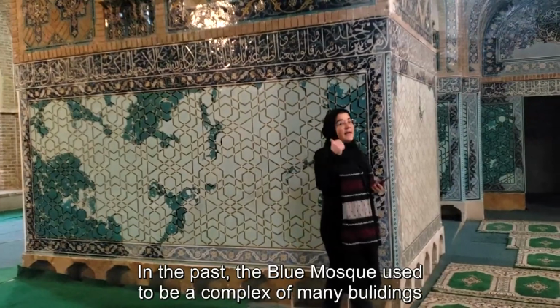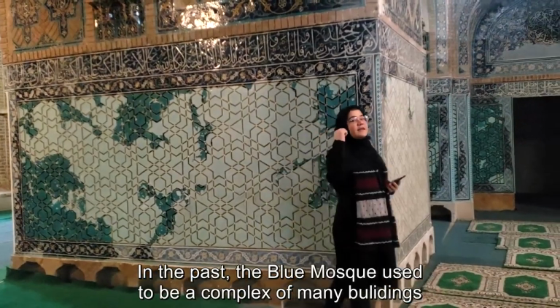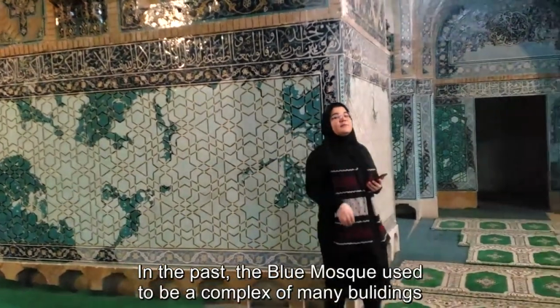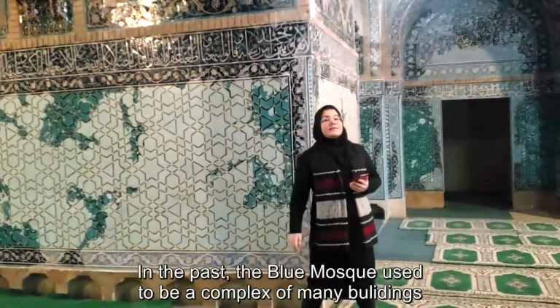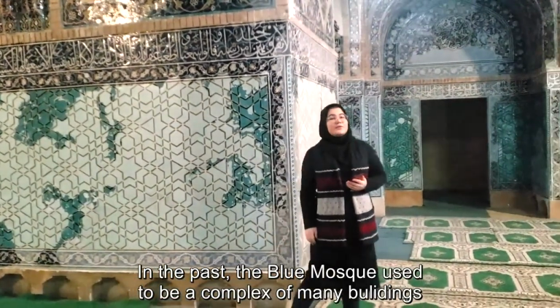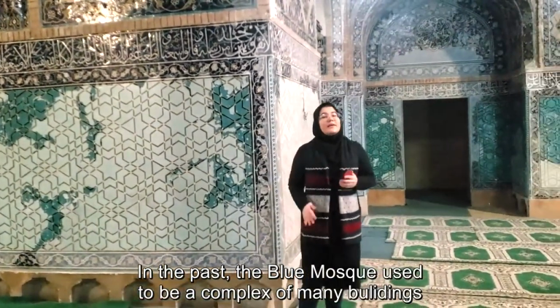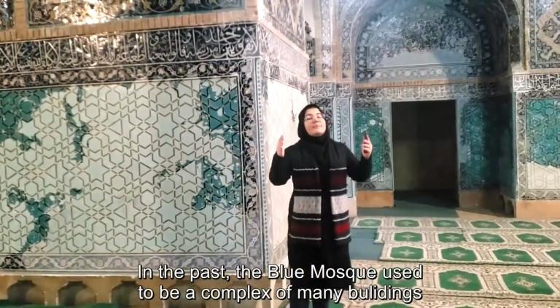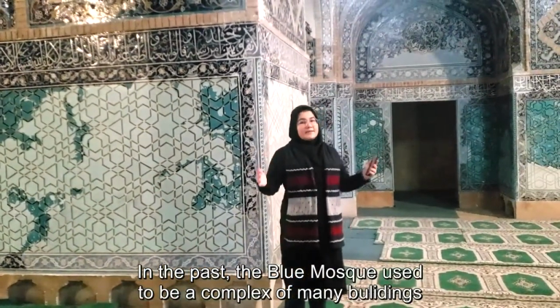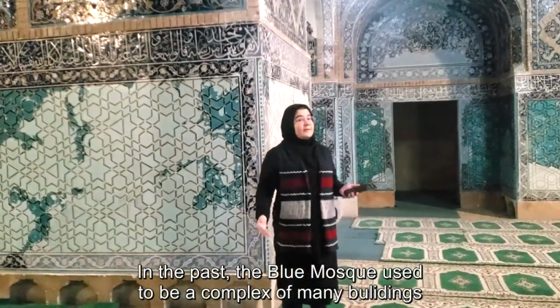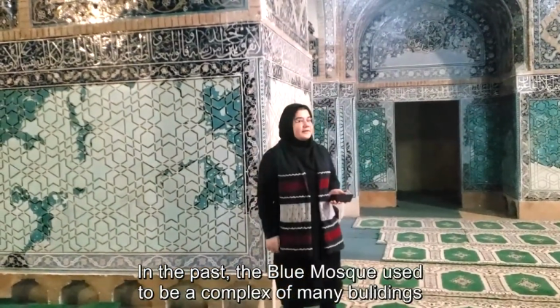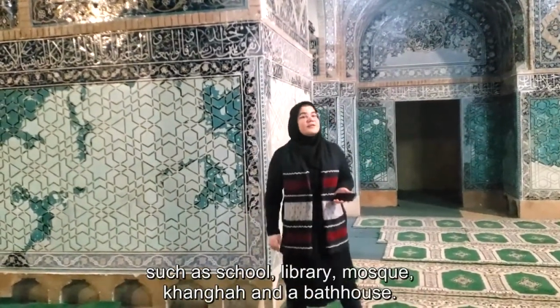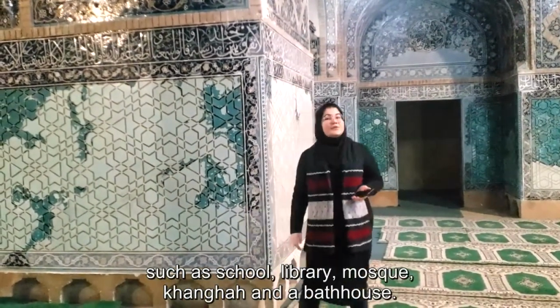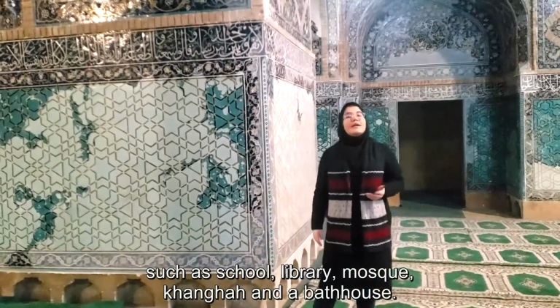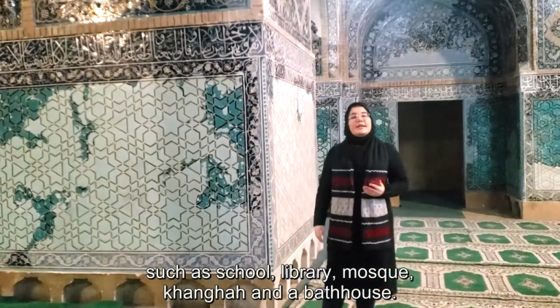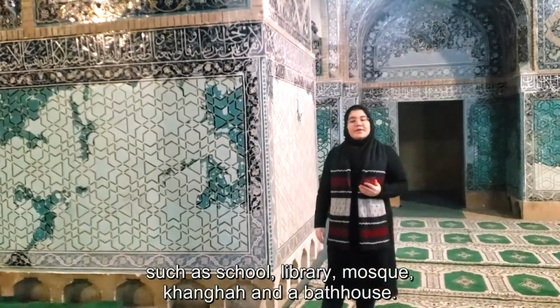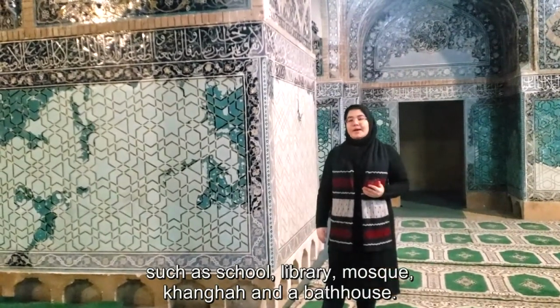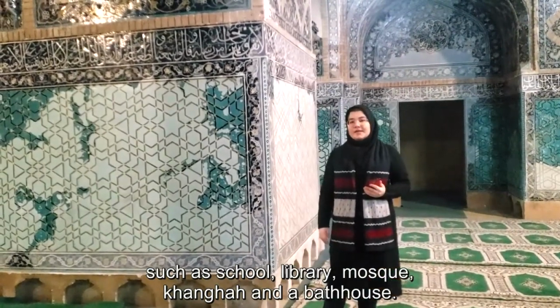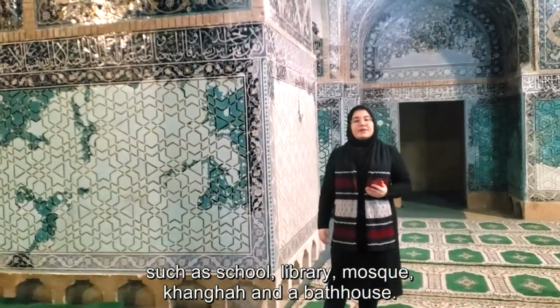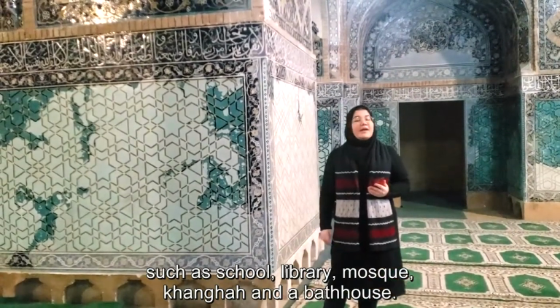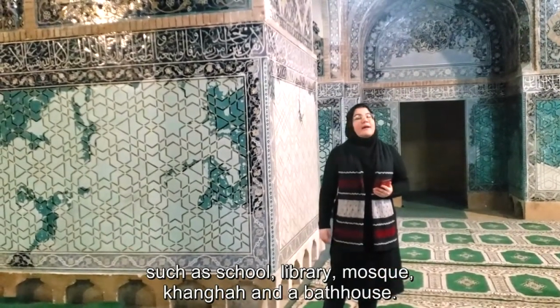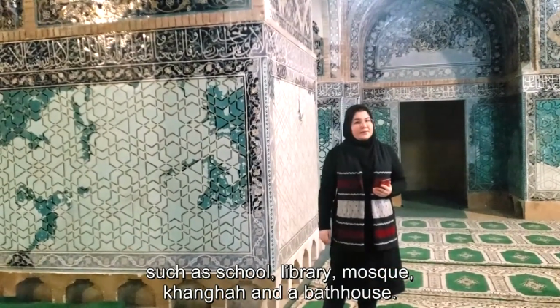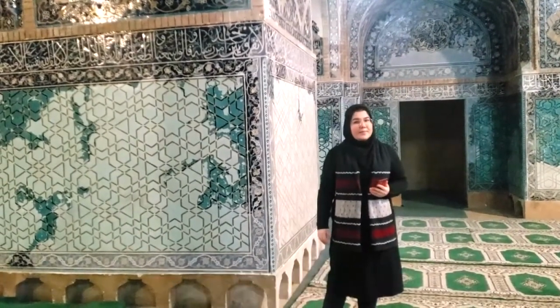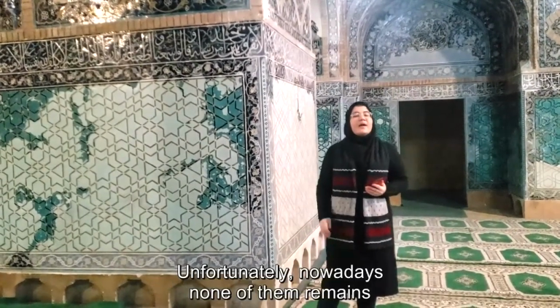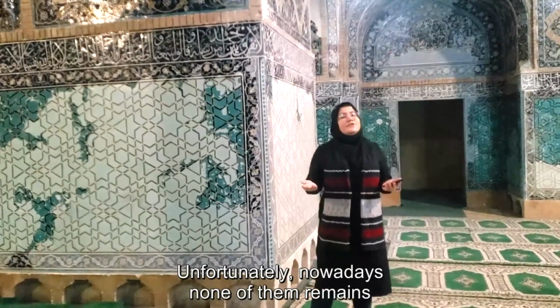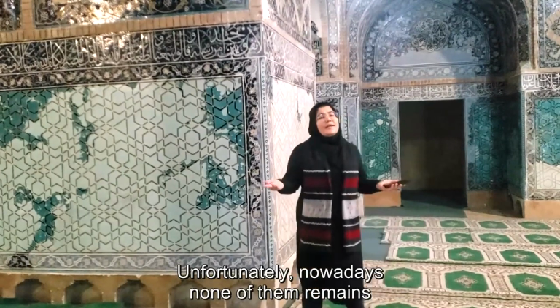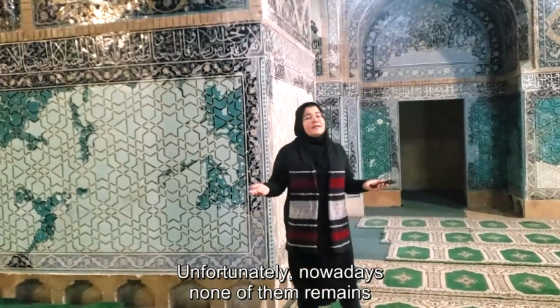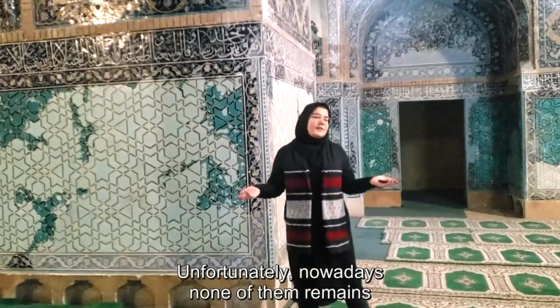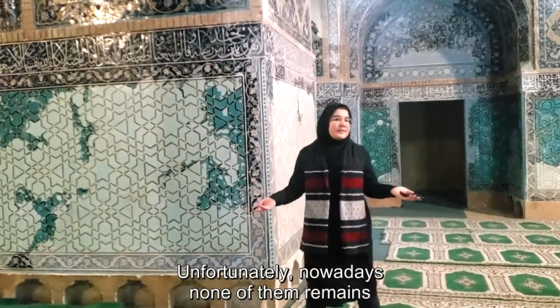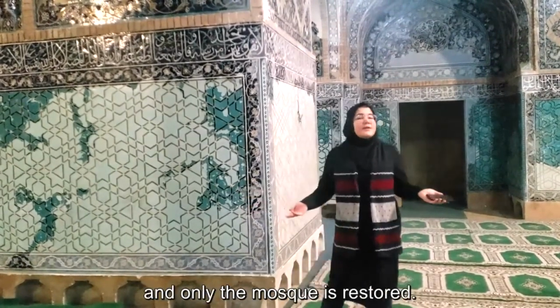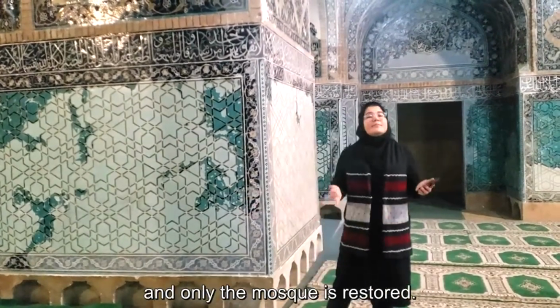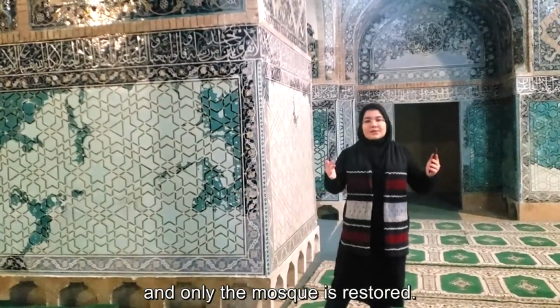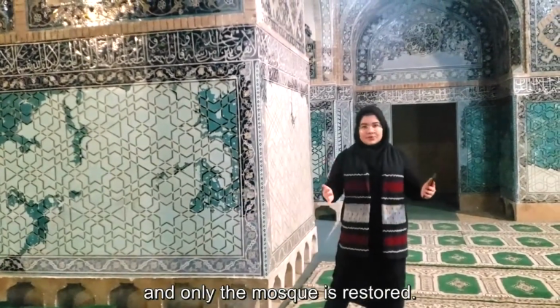In the past, the Blue Mosque used to be a complex of many buildings, such as a school, library, mosque, hangar, and a bathhouse. Unfortunately, nowadays none of them remains, and only the mosque has been restored.